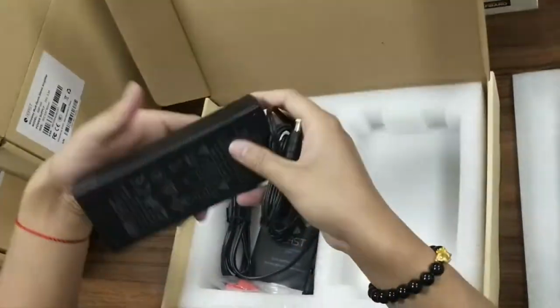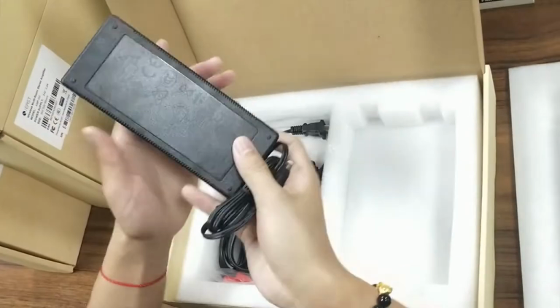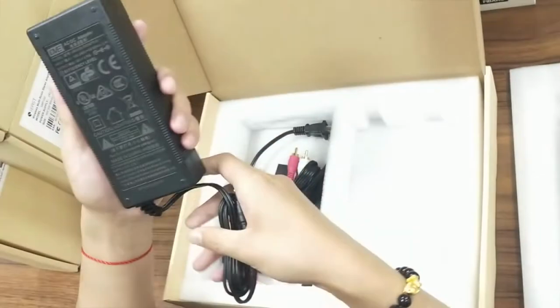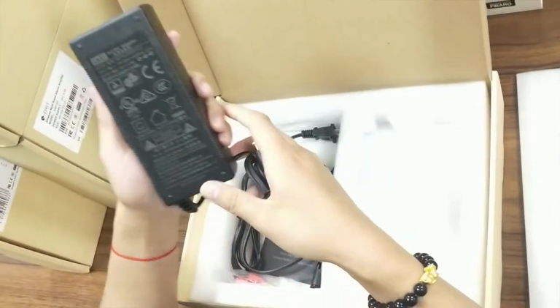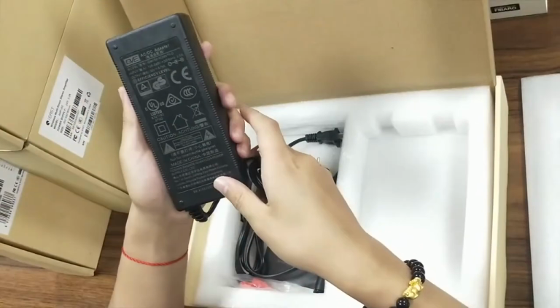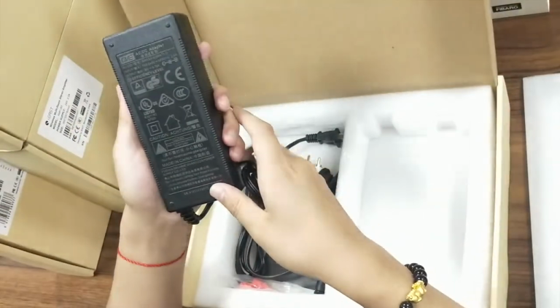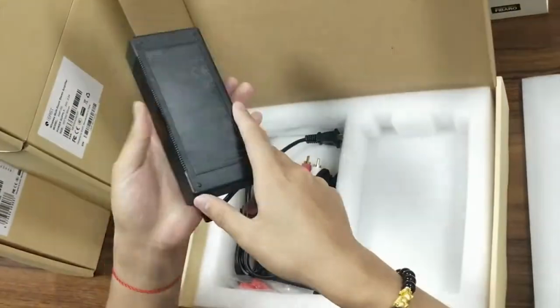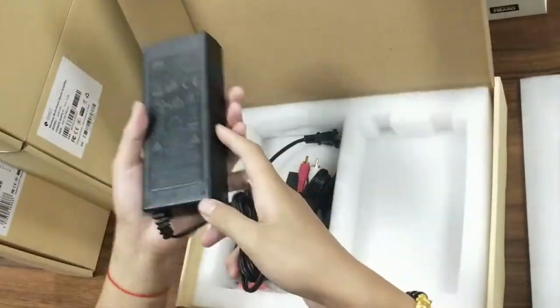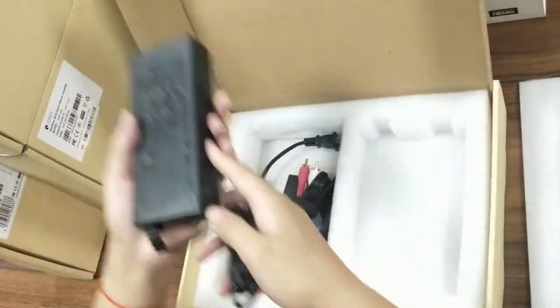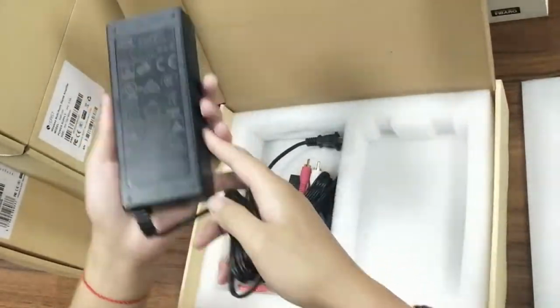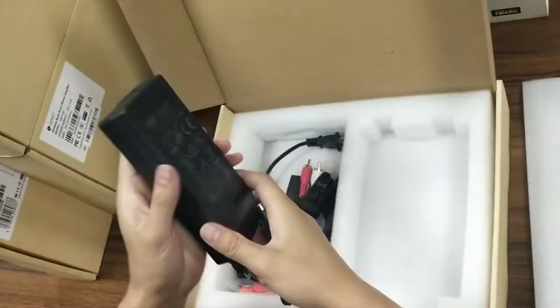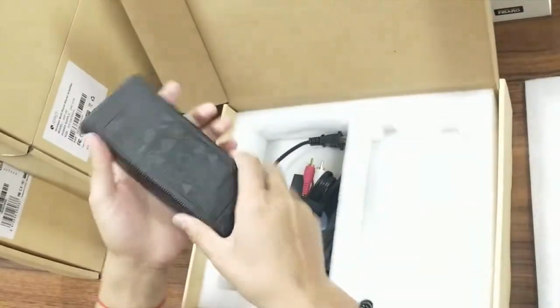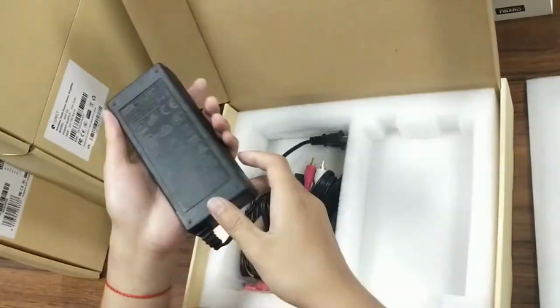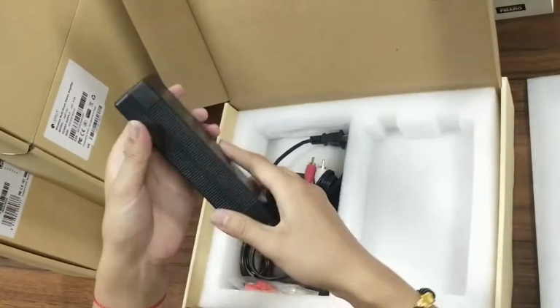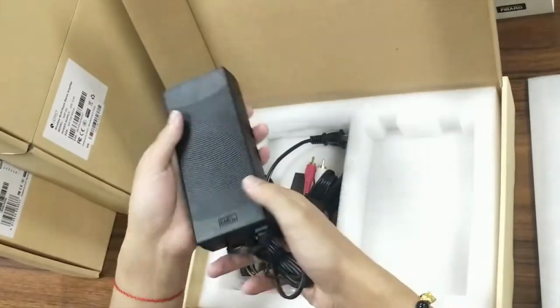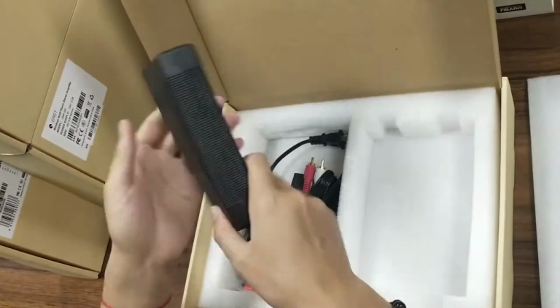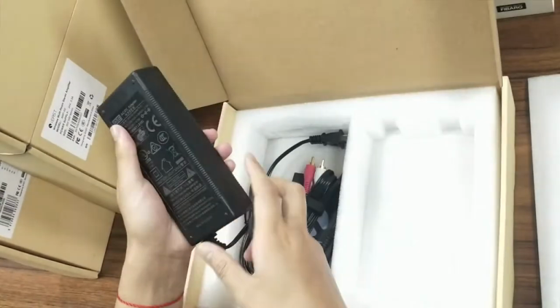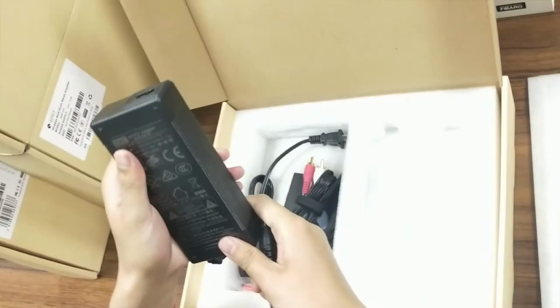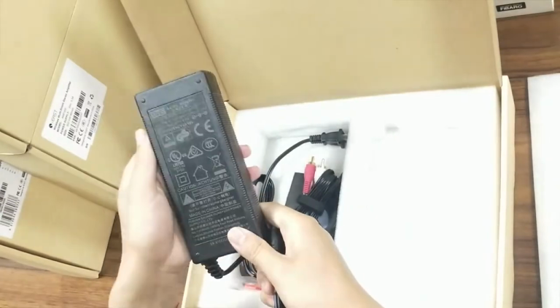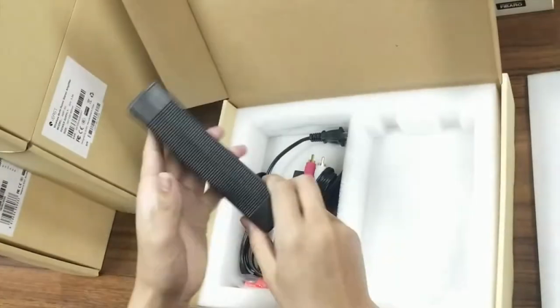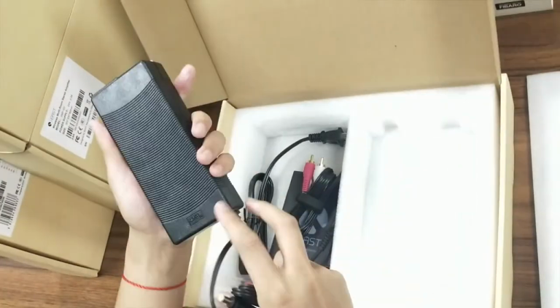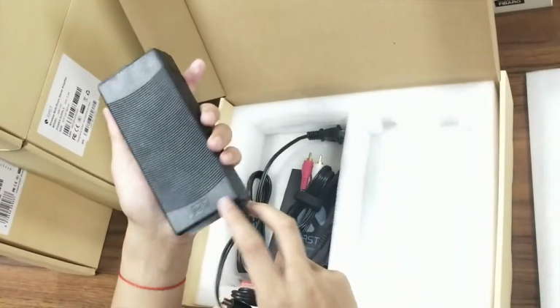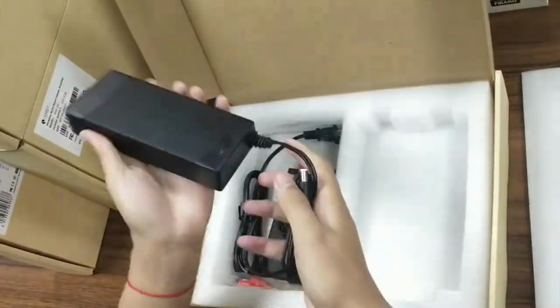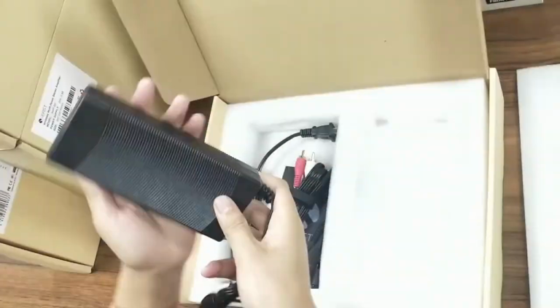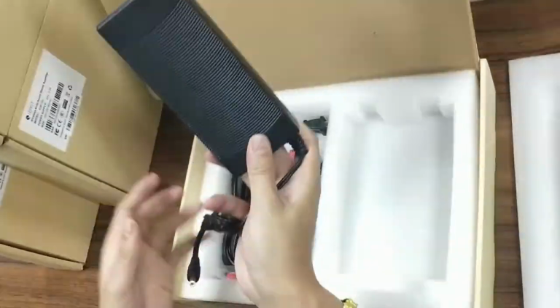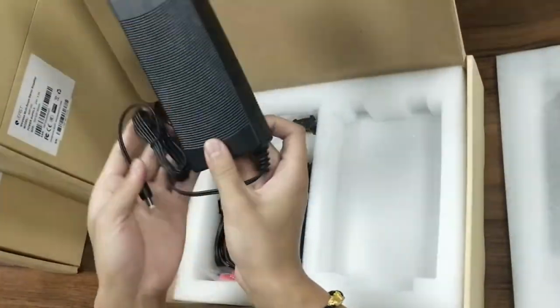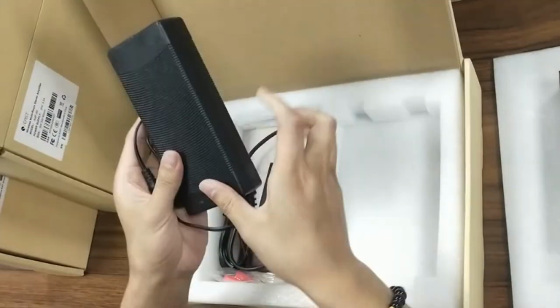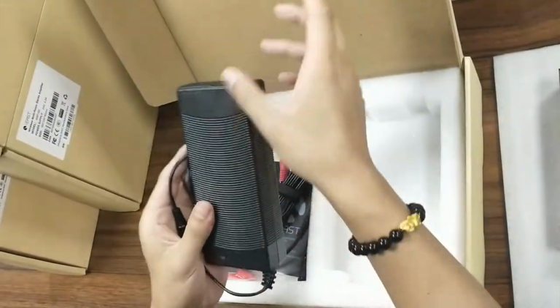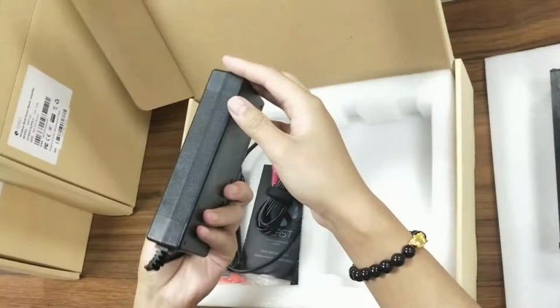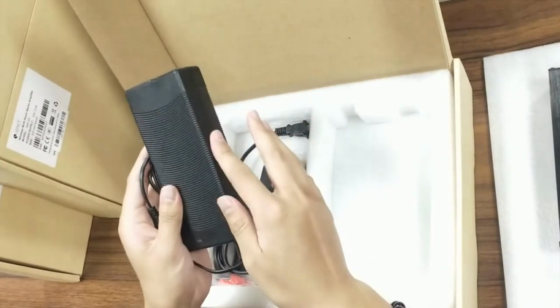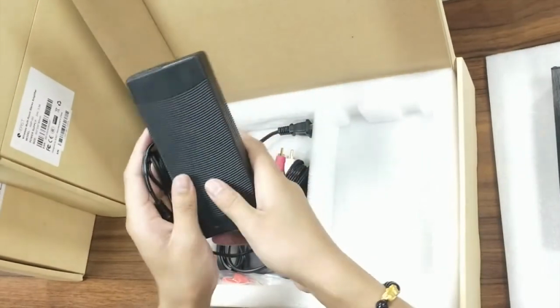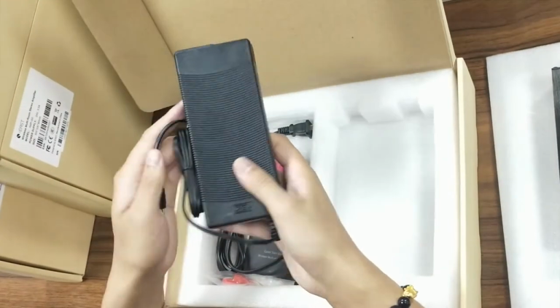And here is the power adapter. It looks heavy, but really the quality is good.